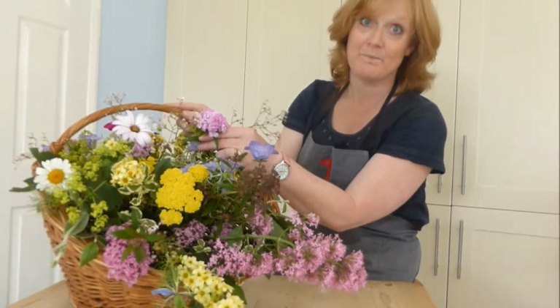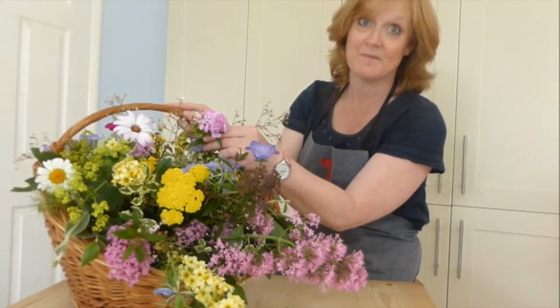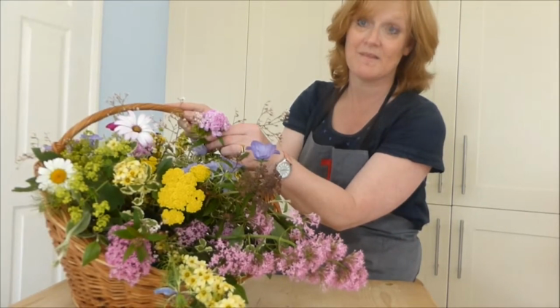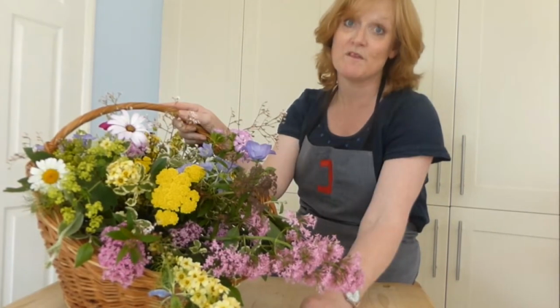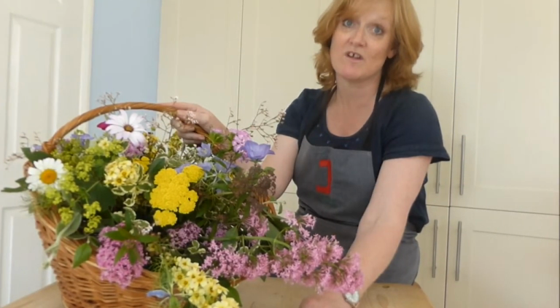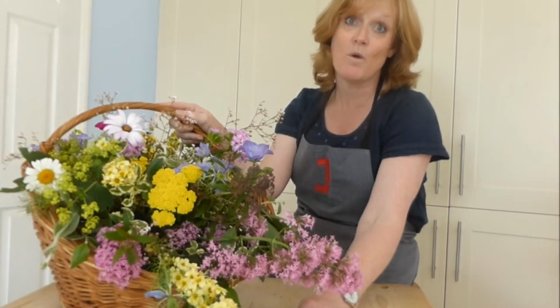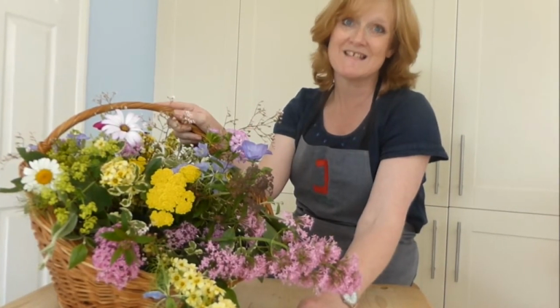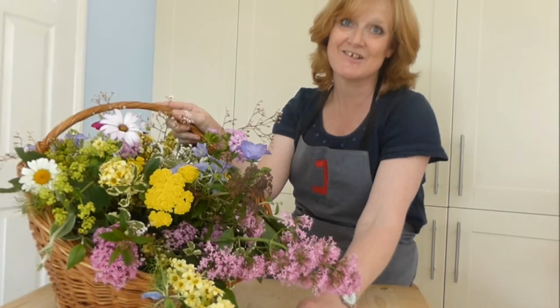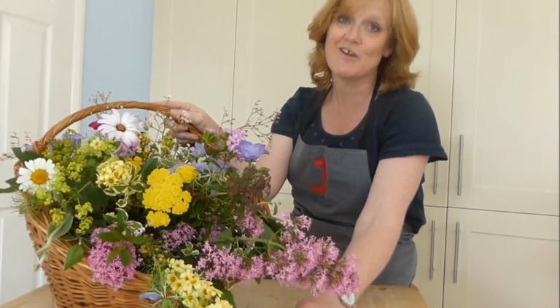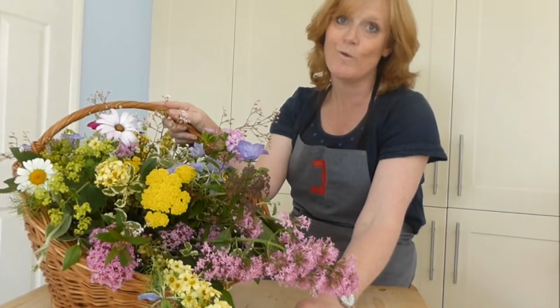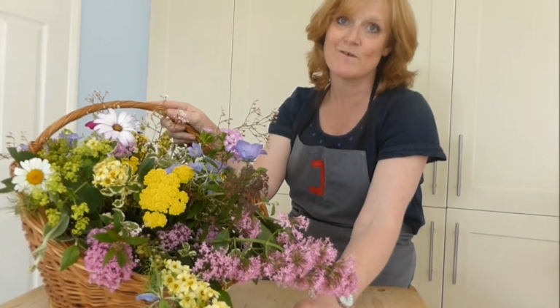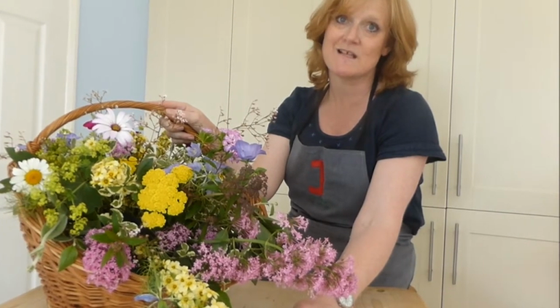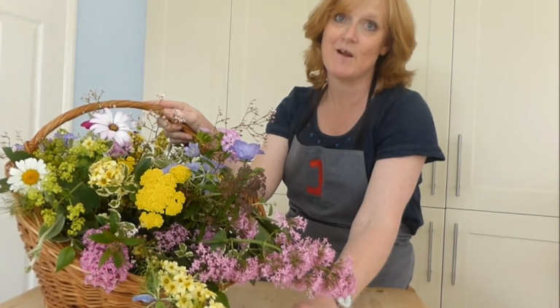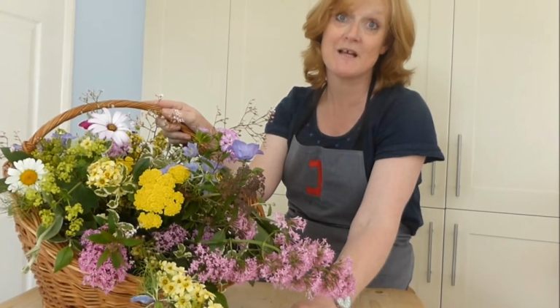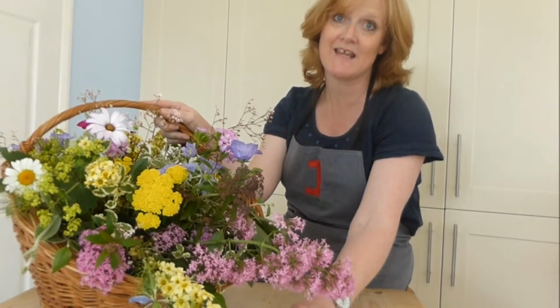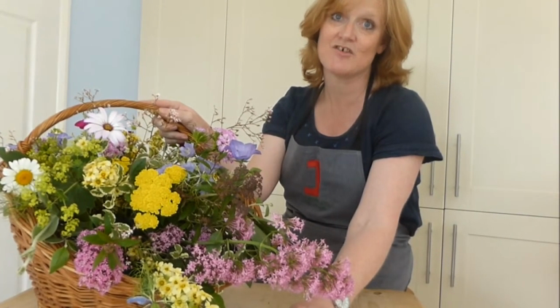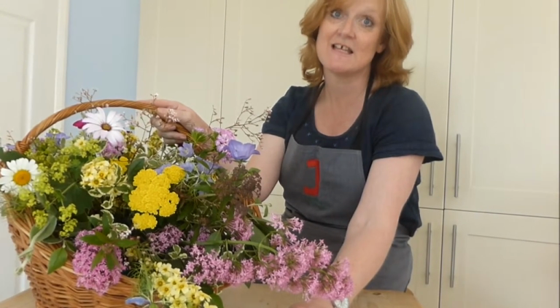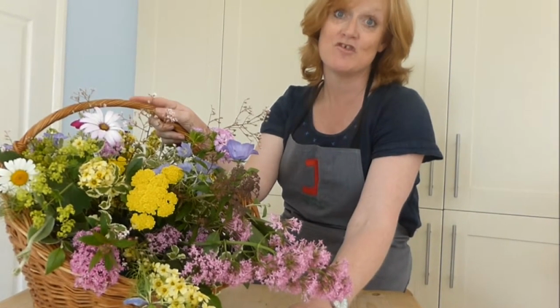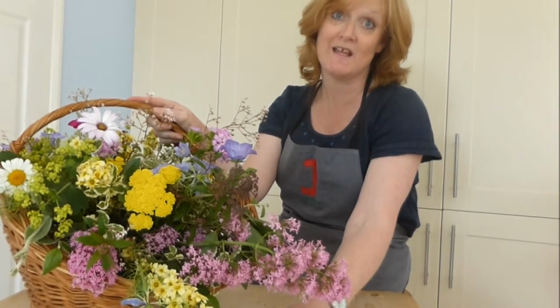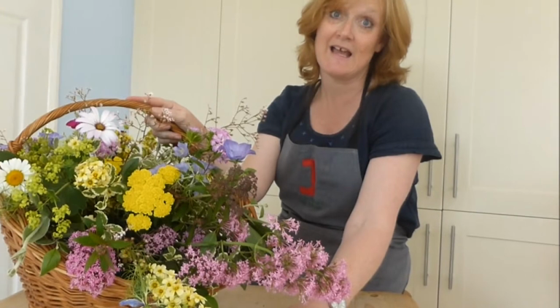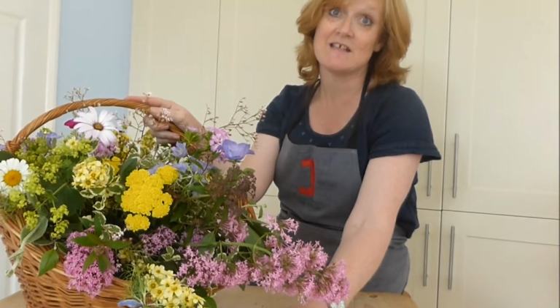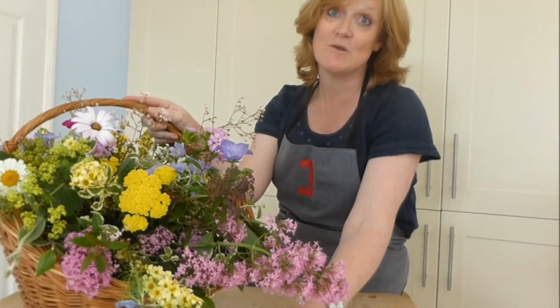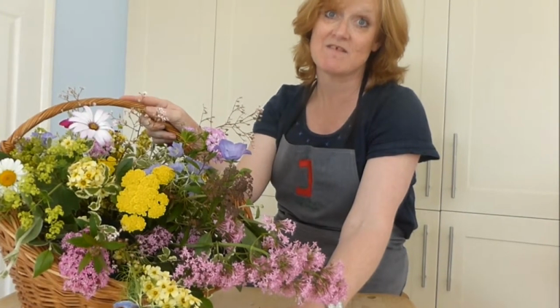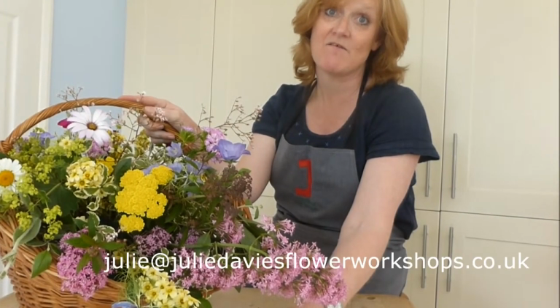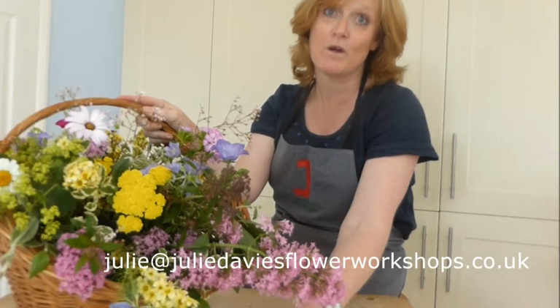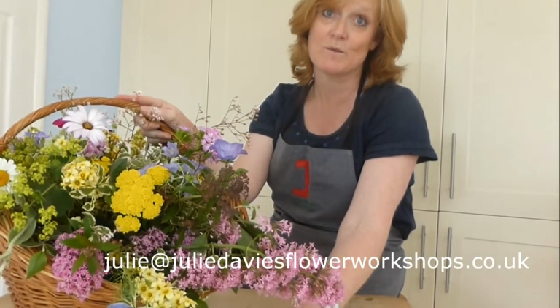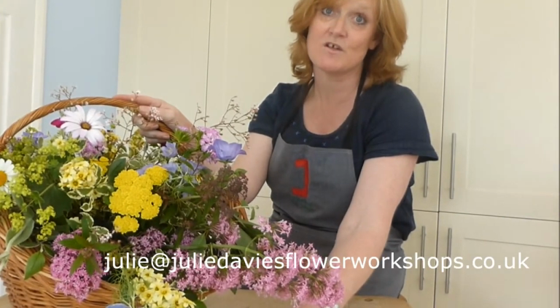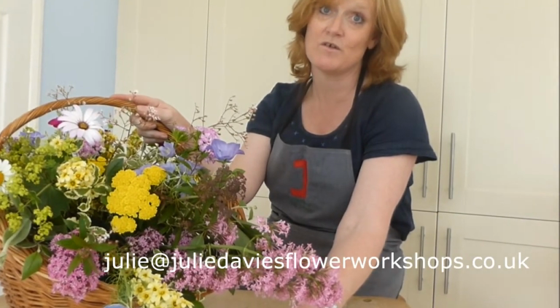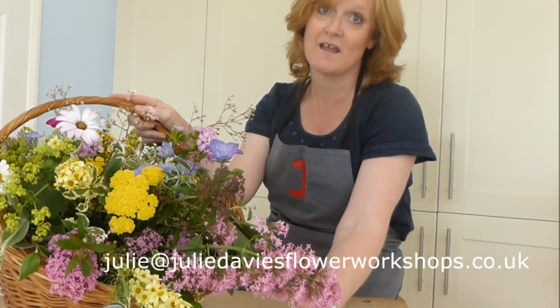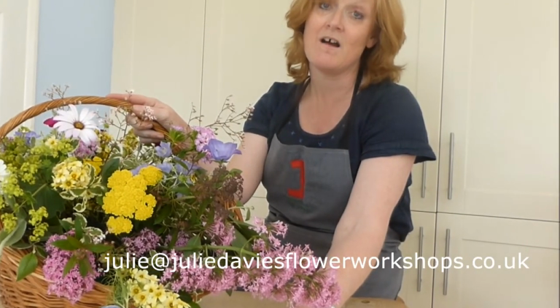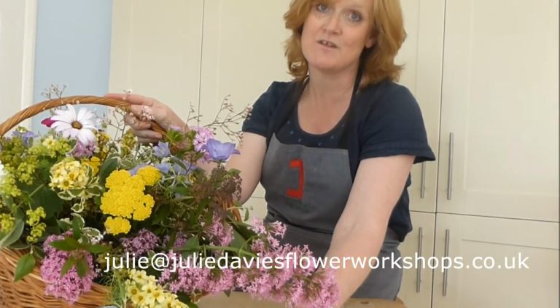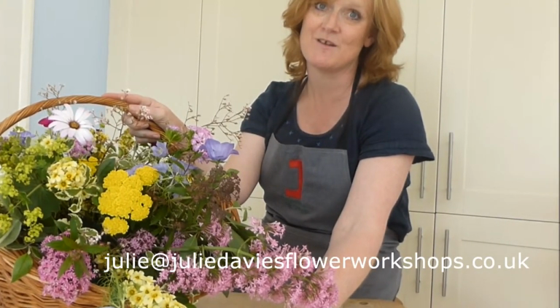Join me for a flower arranging workshop in the future. Why not get in touch? You can always contact me on my personal email address which is julie@juliedavisflowerworkshops.co.uk. I hope to see you soon.